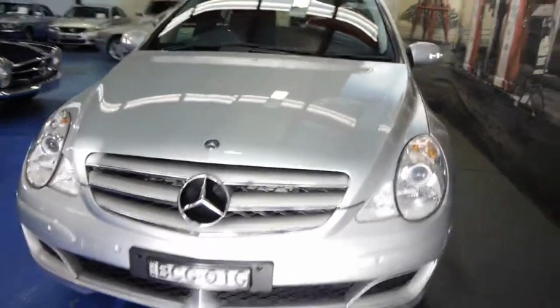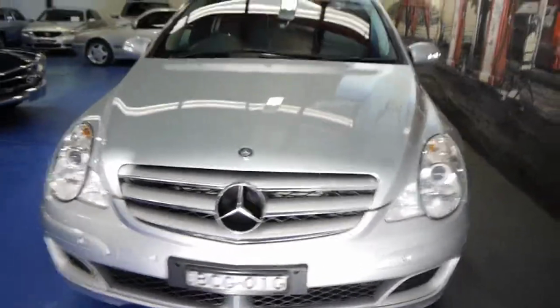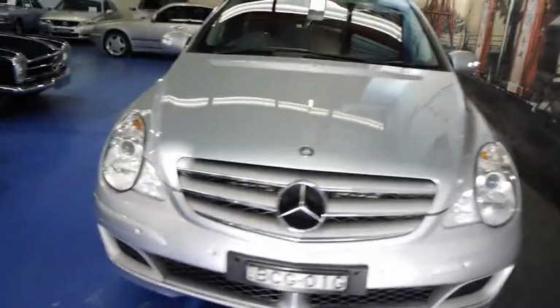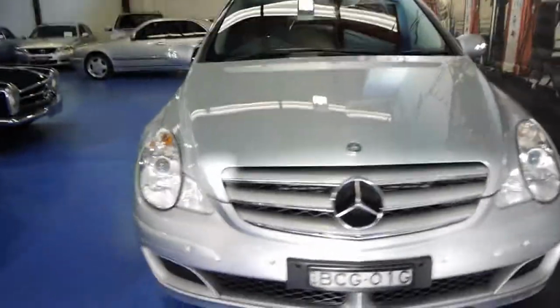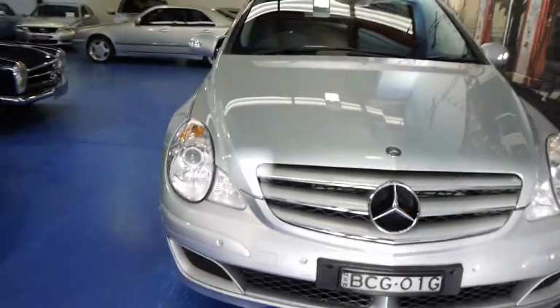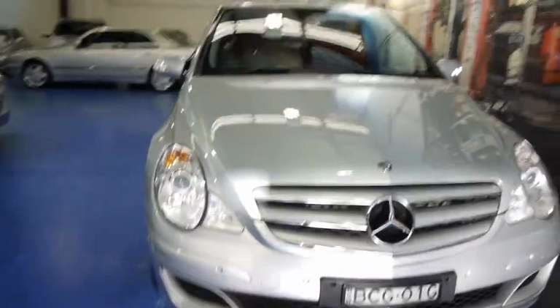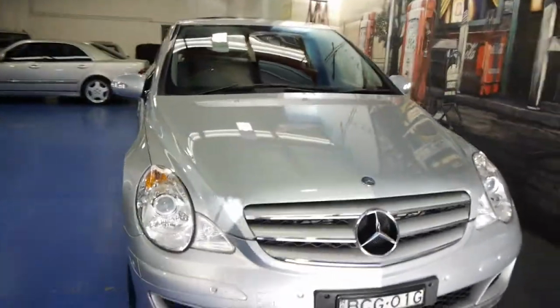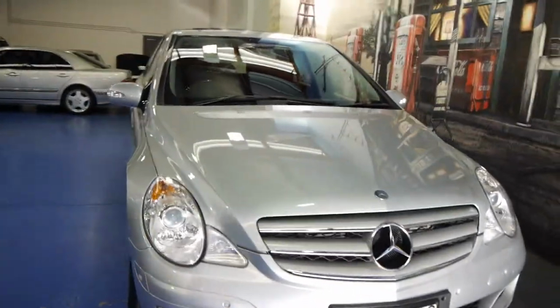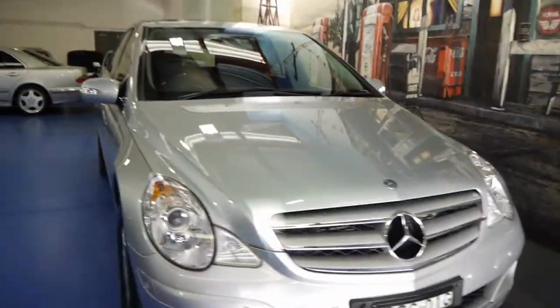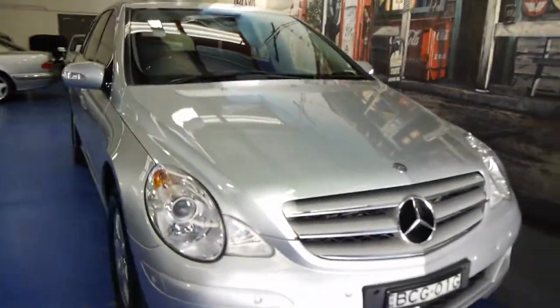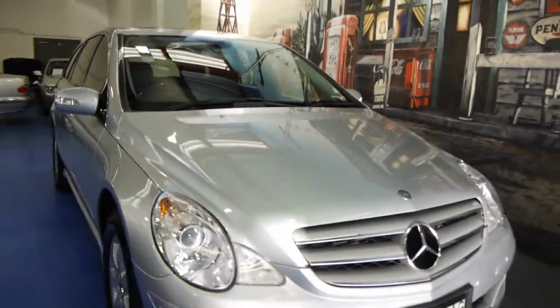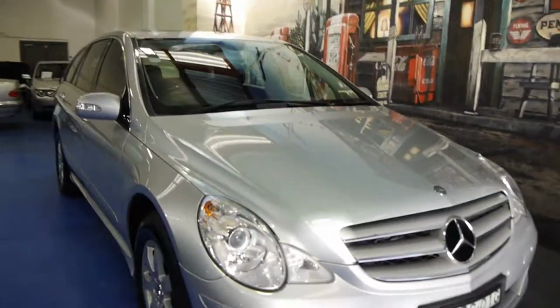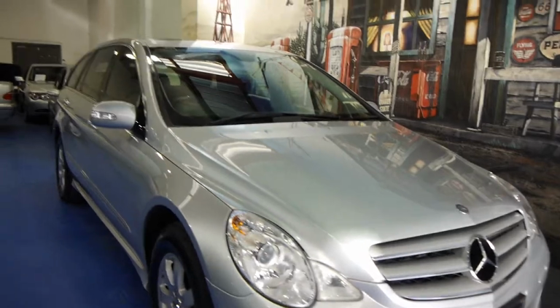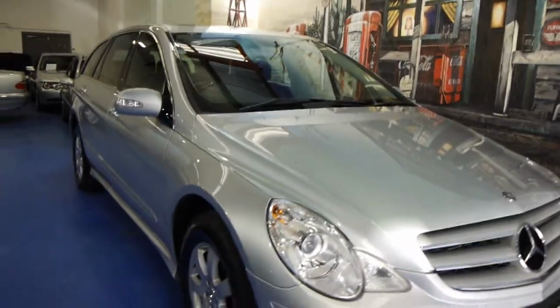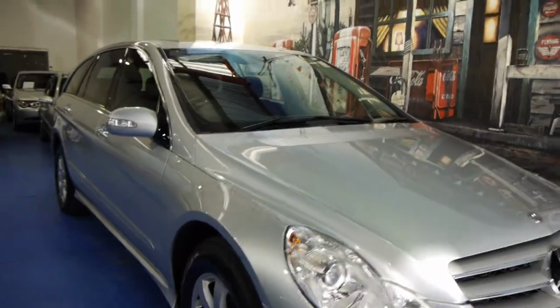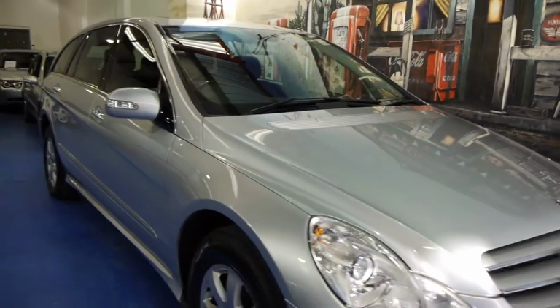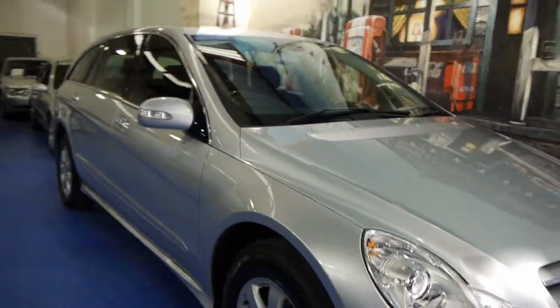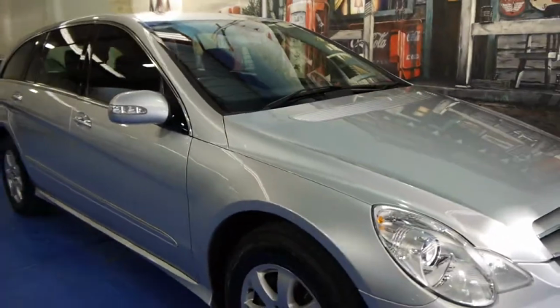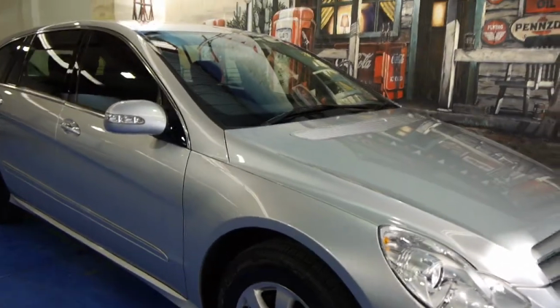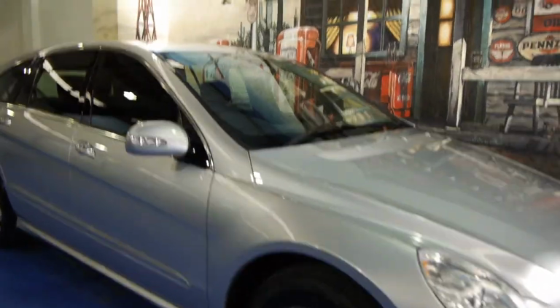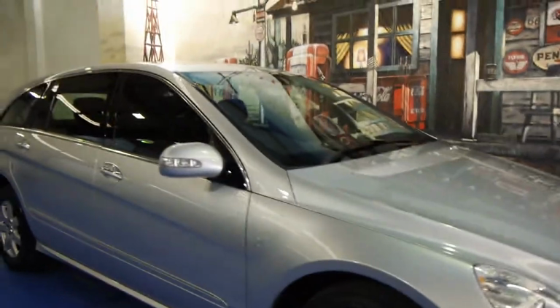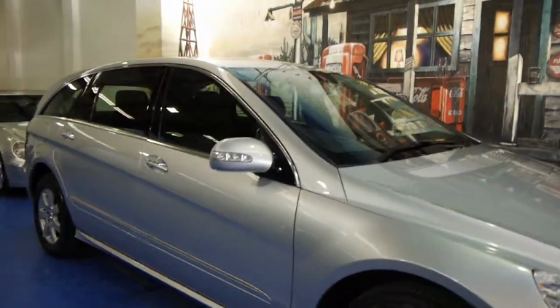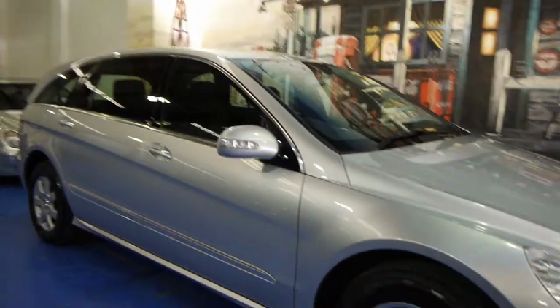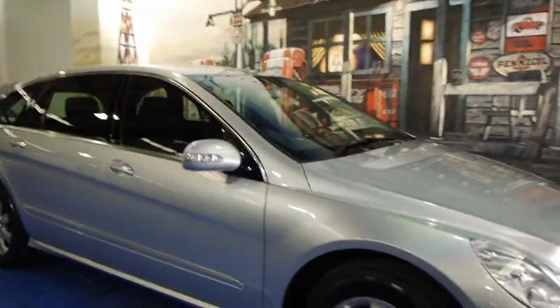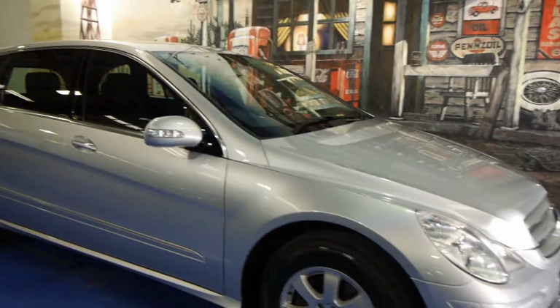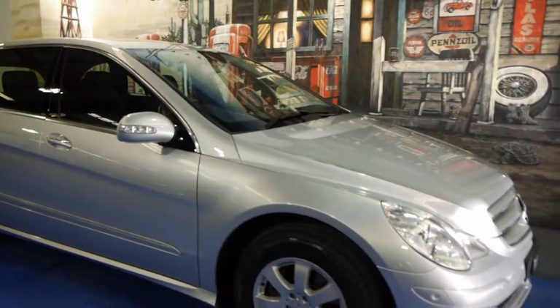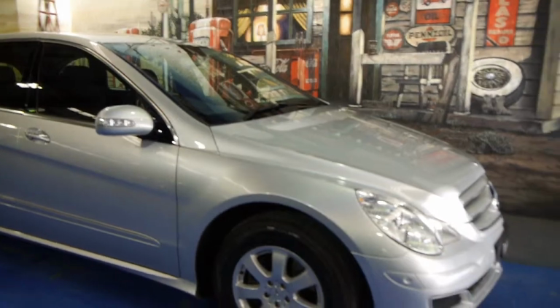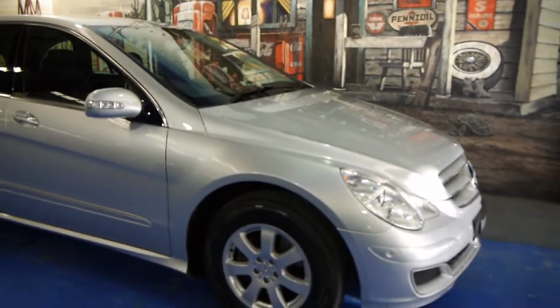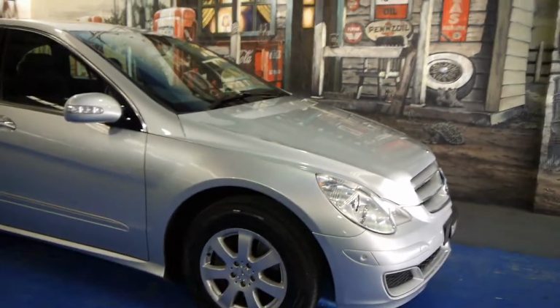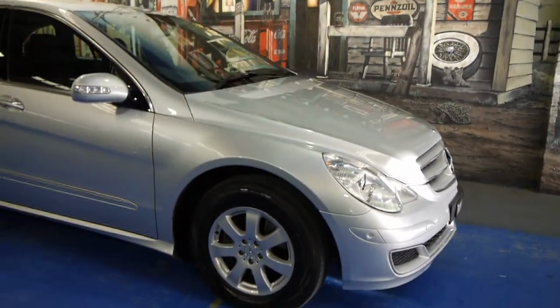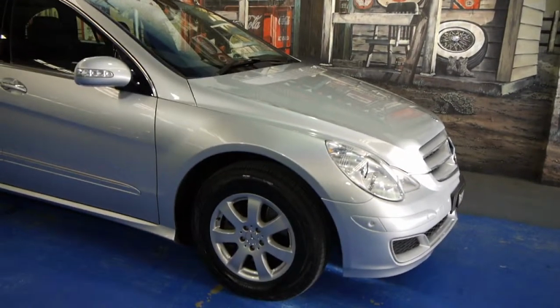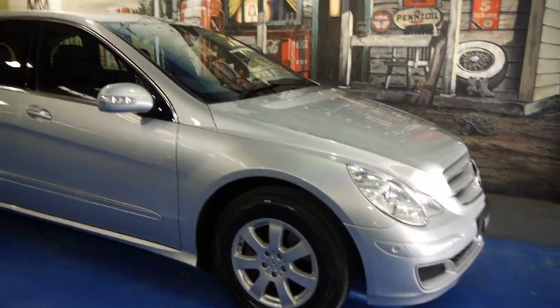So if you're looking for a family car, especially if you are looking for an R-Class, please go and have a look at this car. We certainly don't think you're going to be disappointed — we think it's absolutely lovely and we're very proud to offer it to you today.